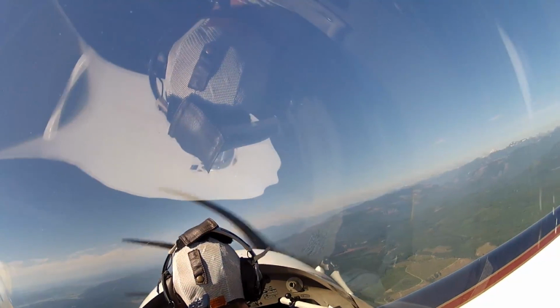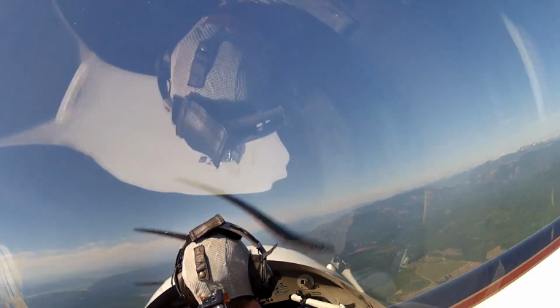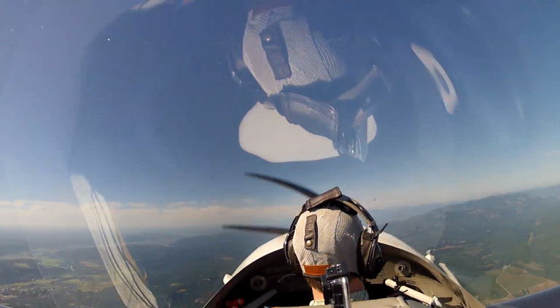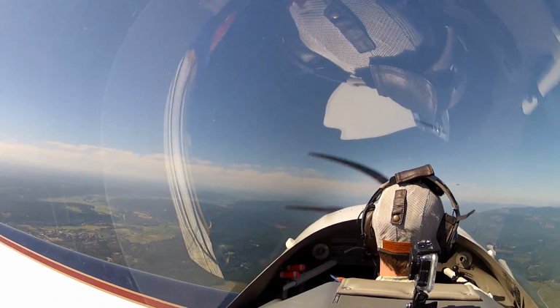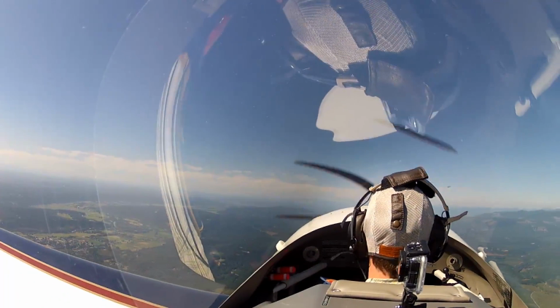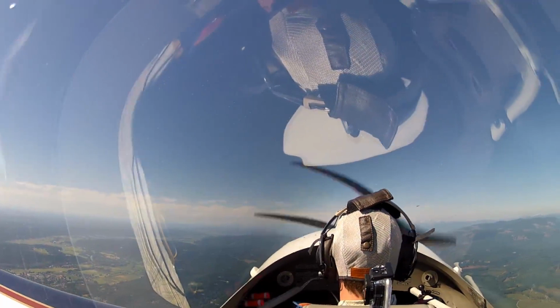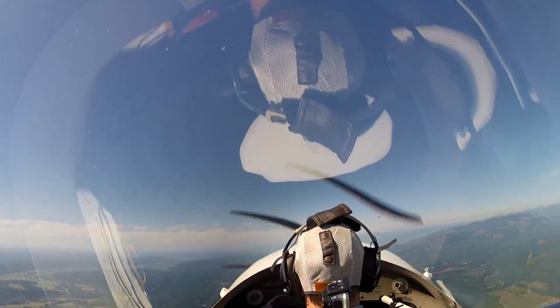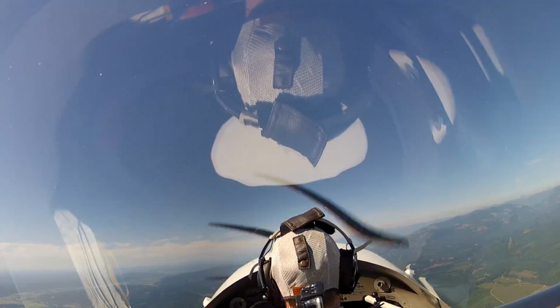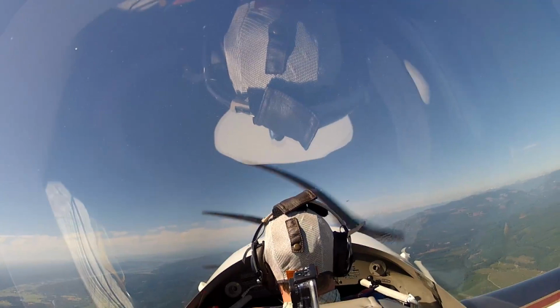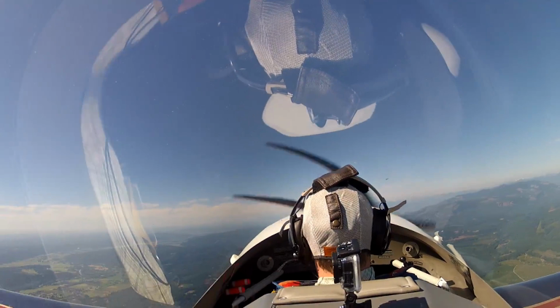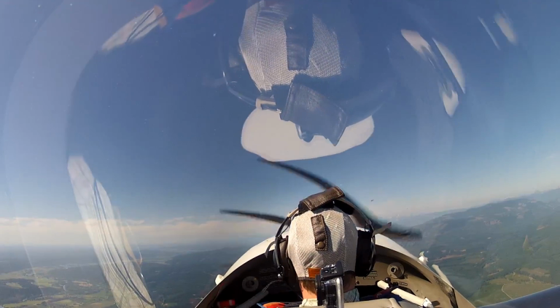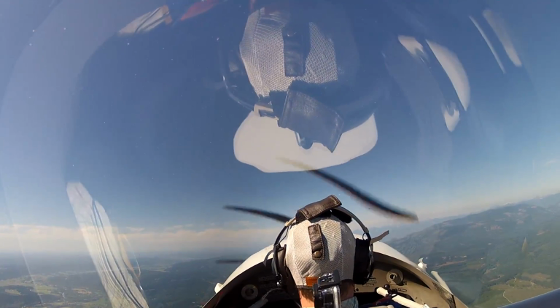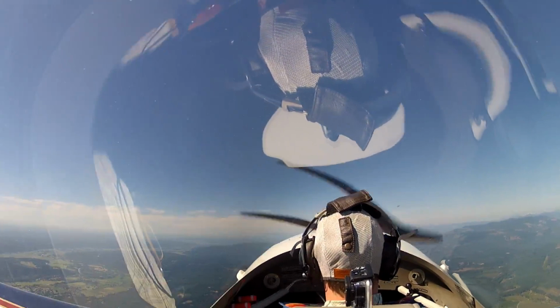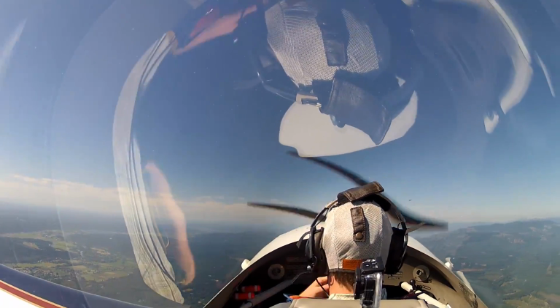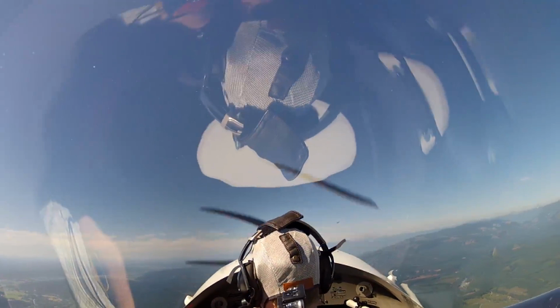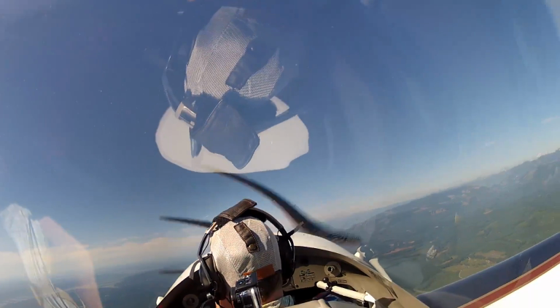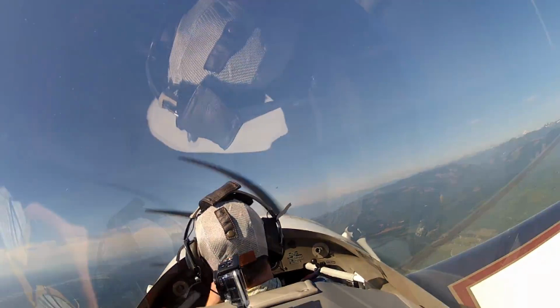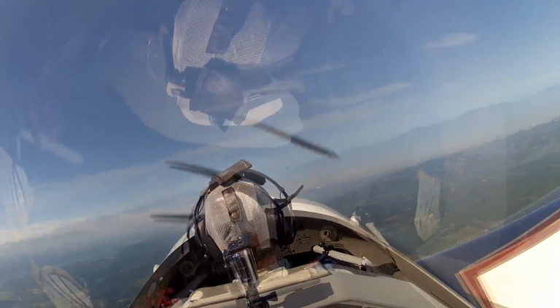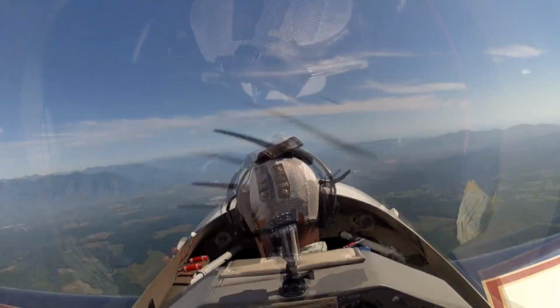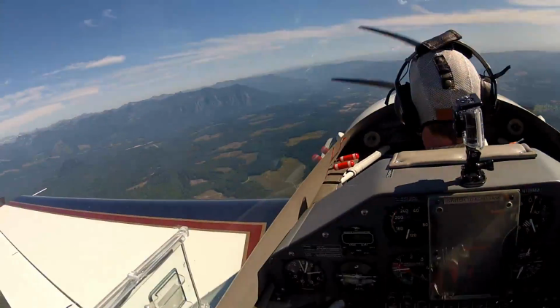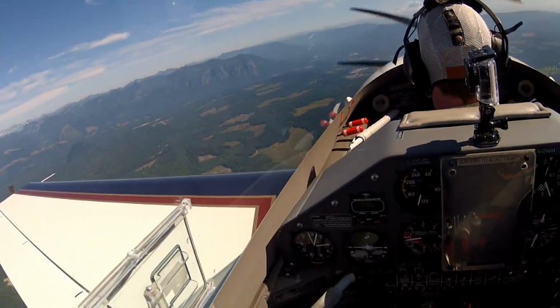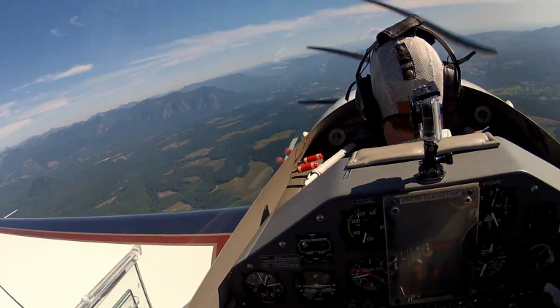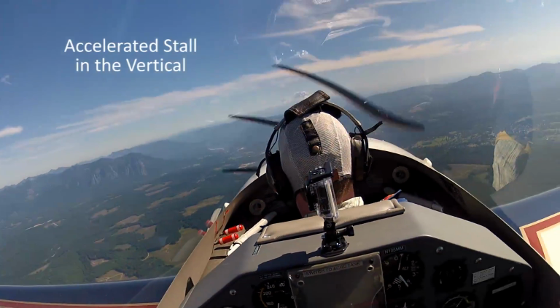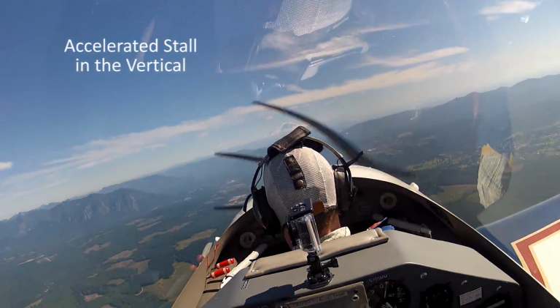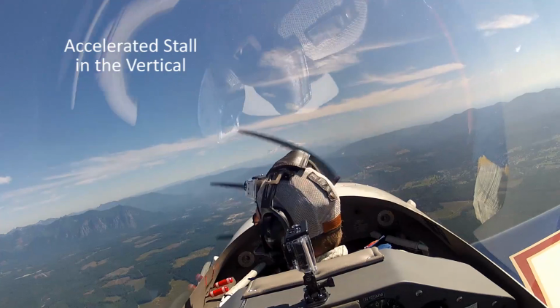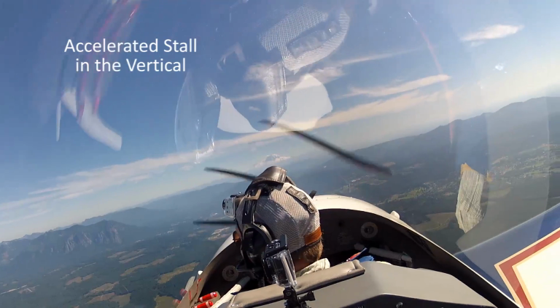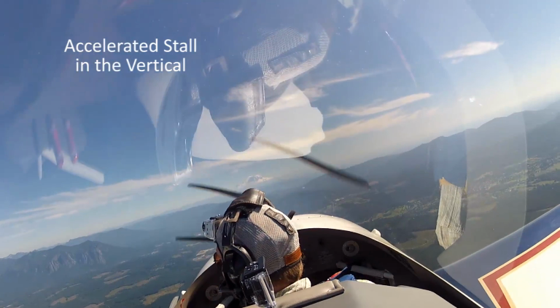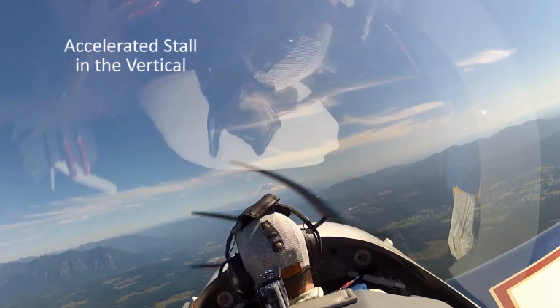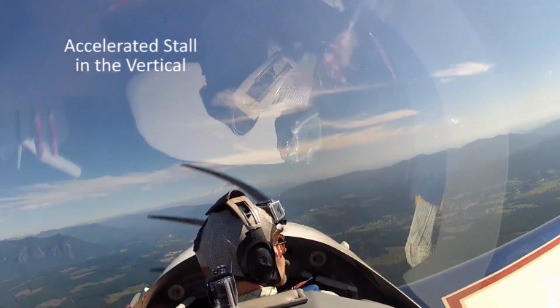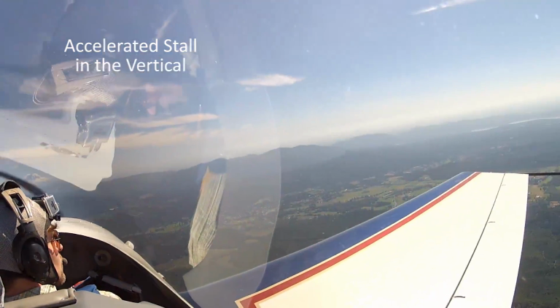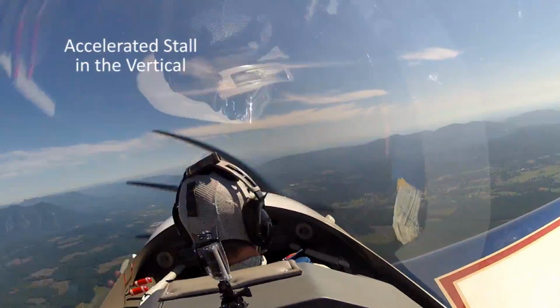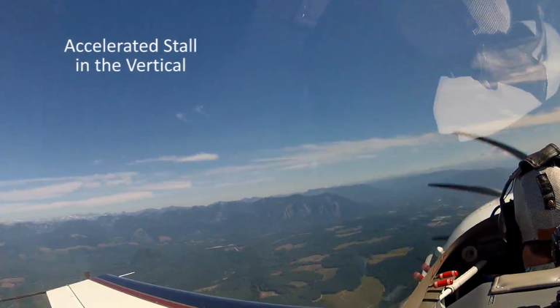As you unload it, get that wing flying, then you can control the airplane. Set your horizontal line.